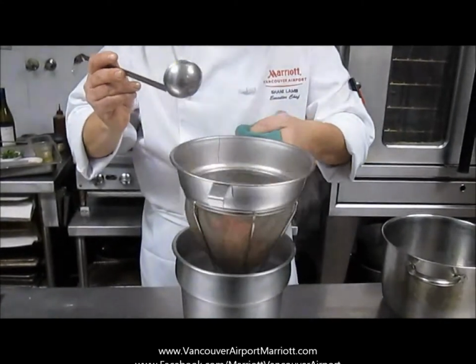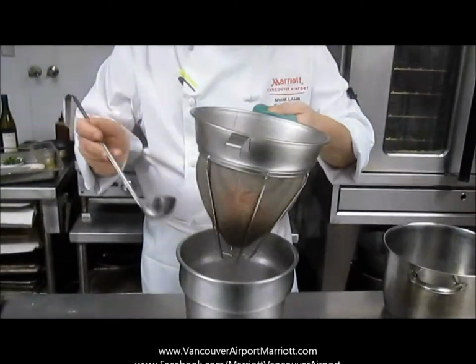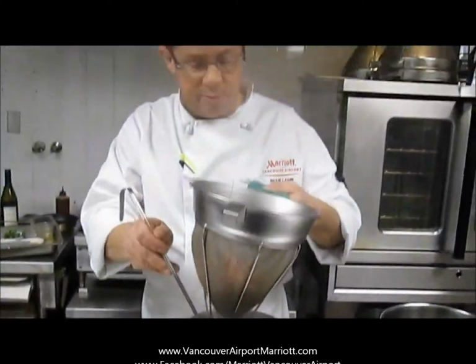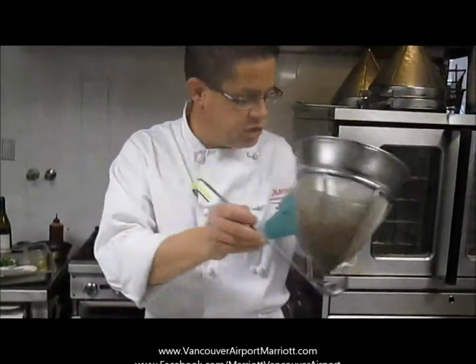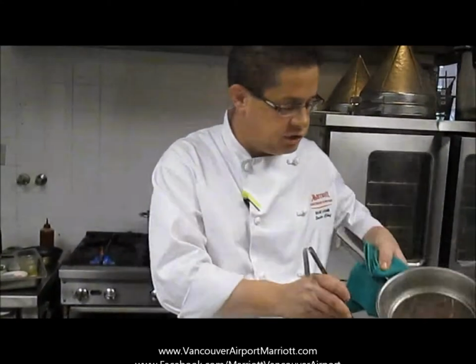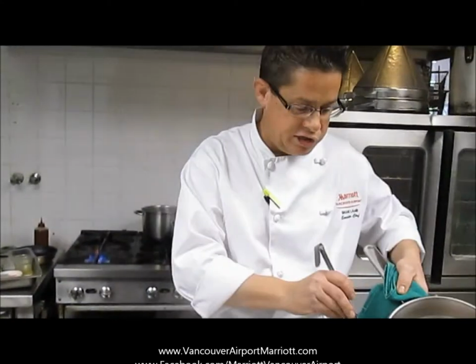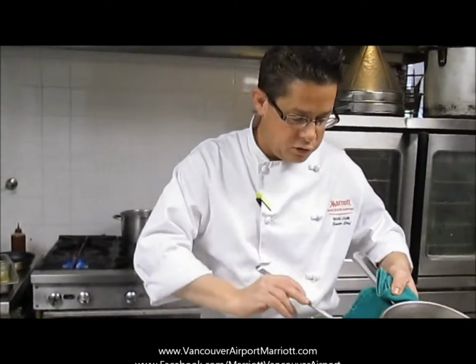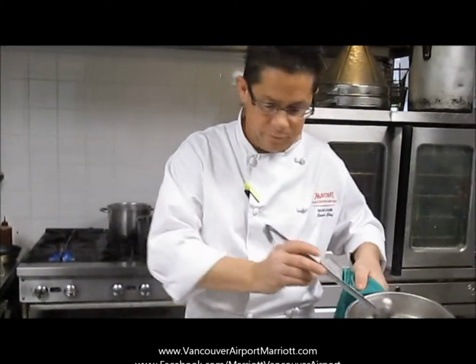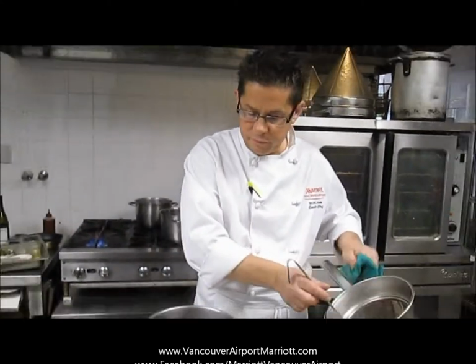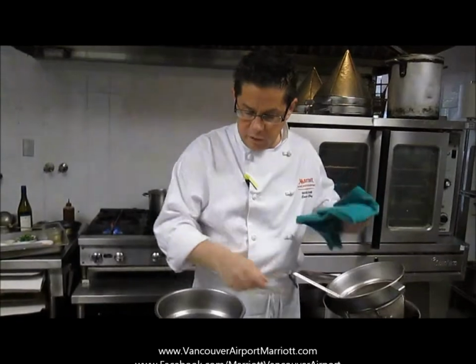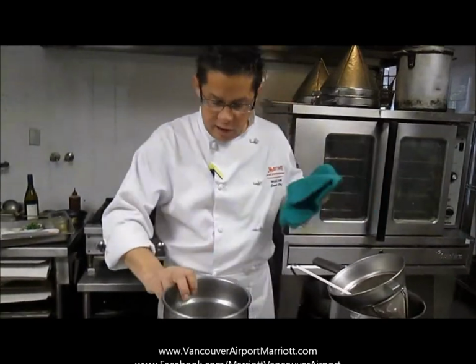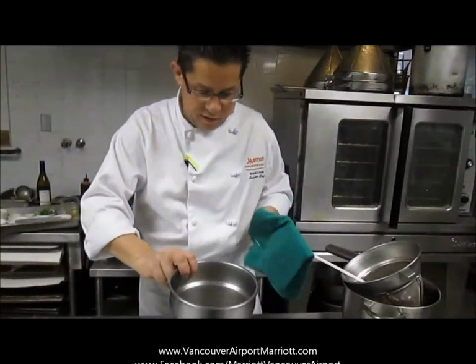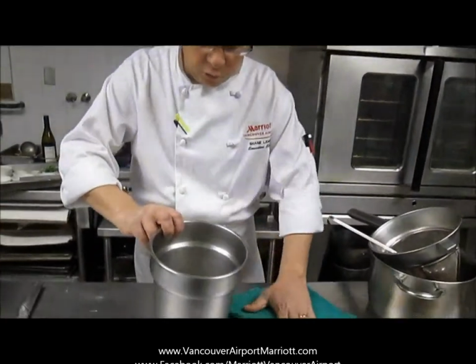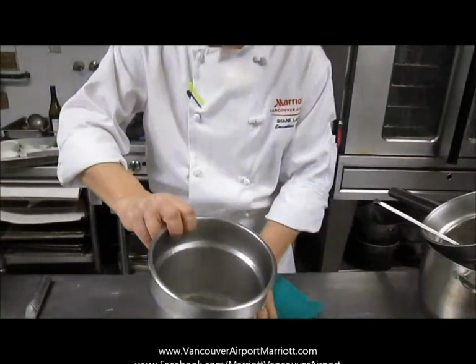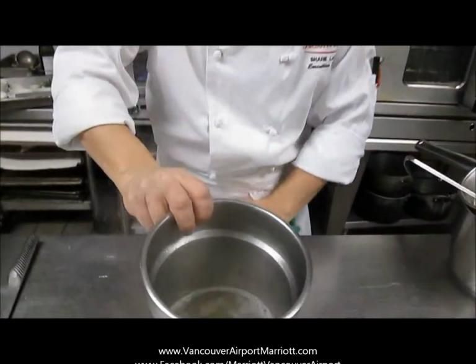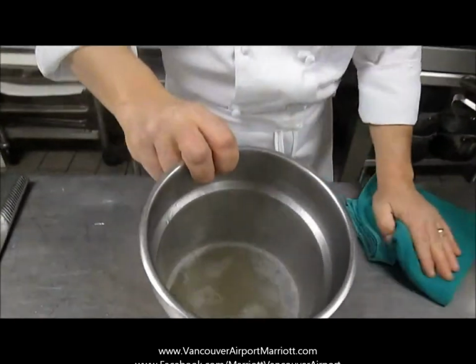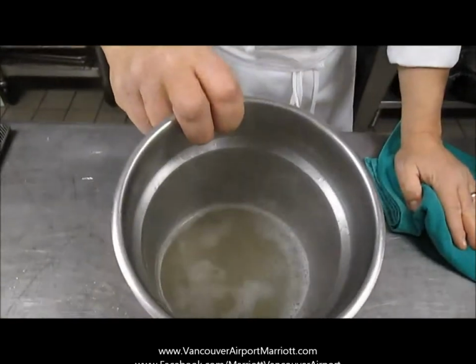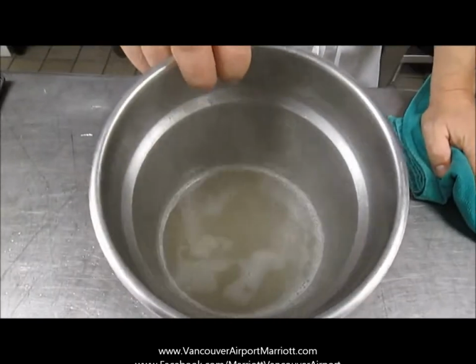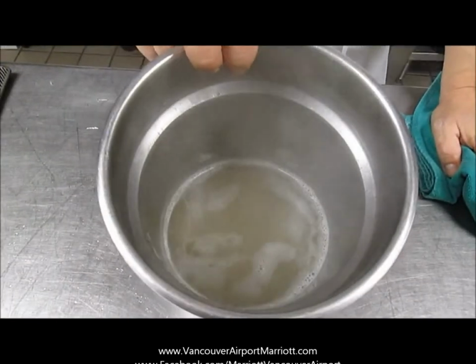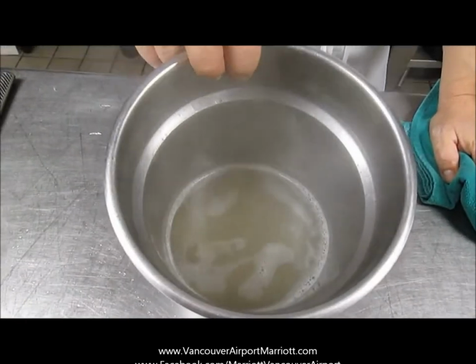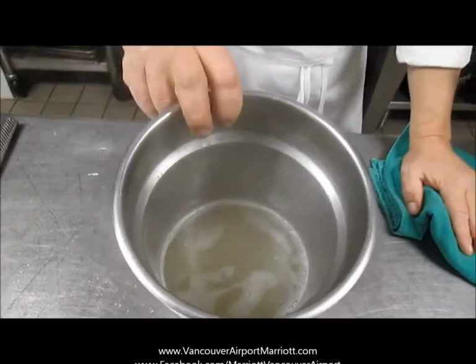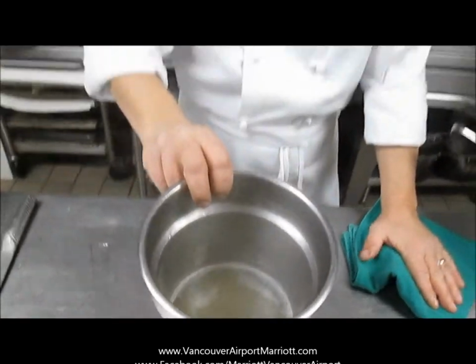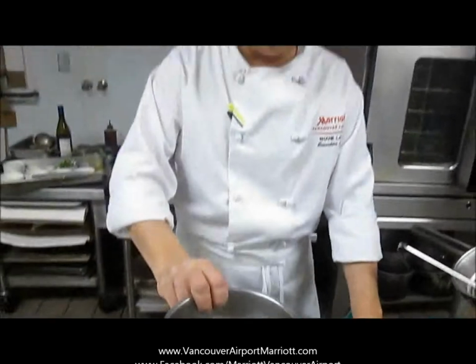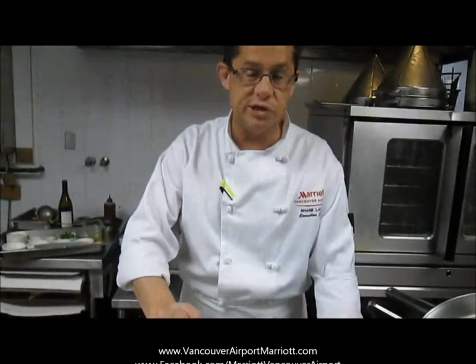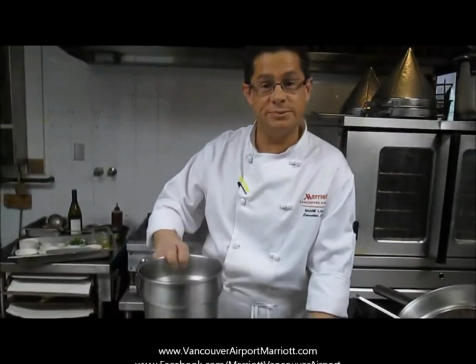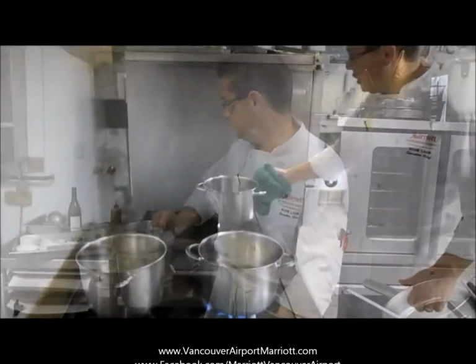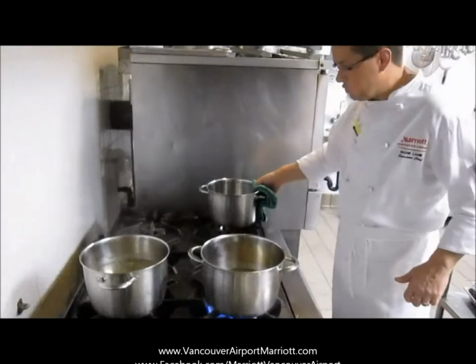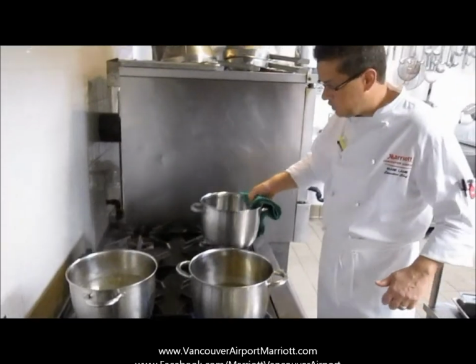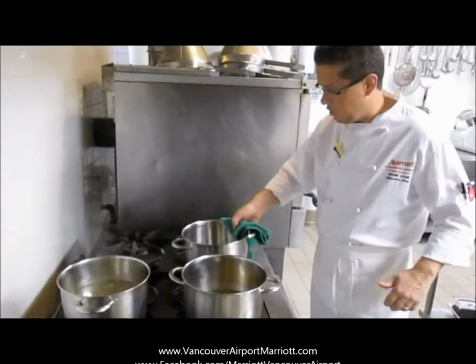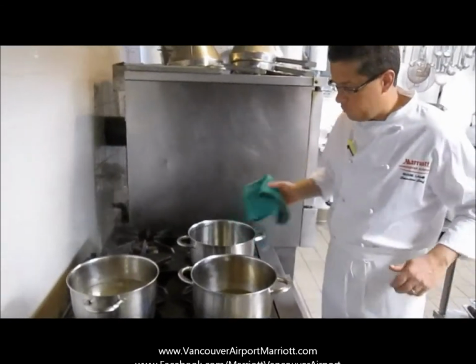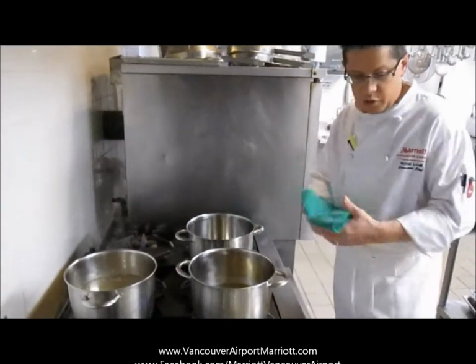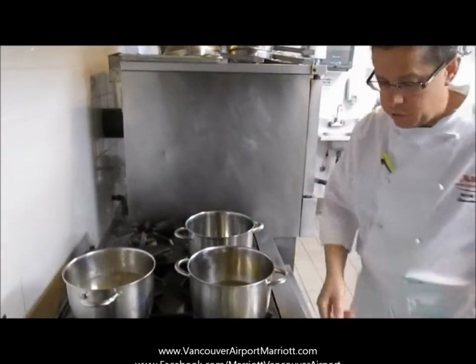After you're done with the prawn shells, you can just discard those. Now we have a really, really nice aromatic prawn stock. We're going to use that in our risotto. So now we're going to start off with our risotto.